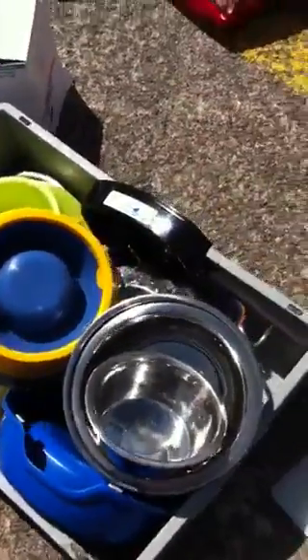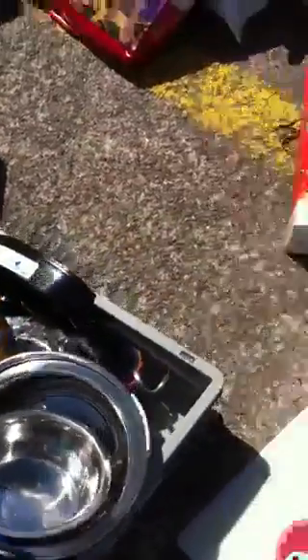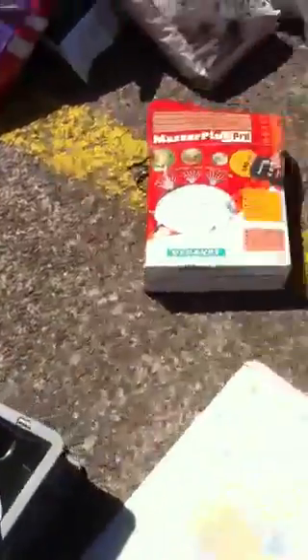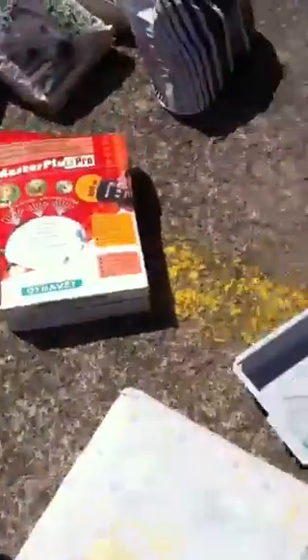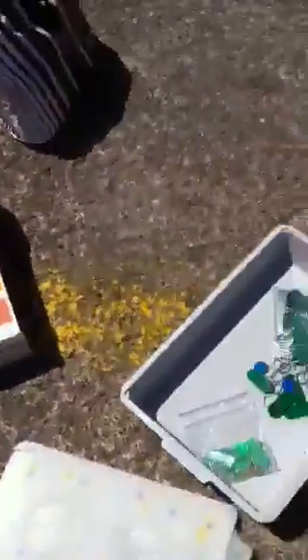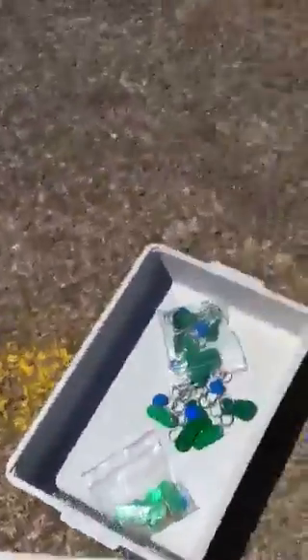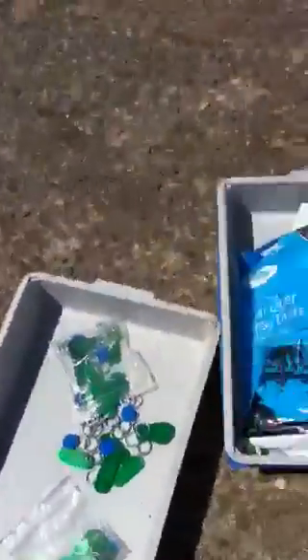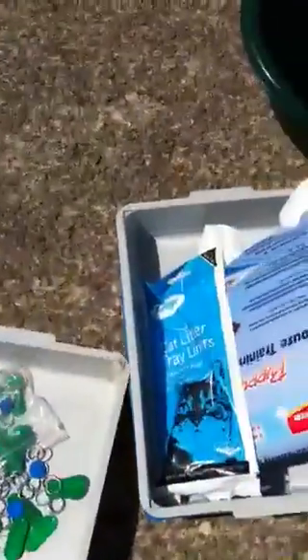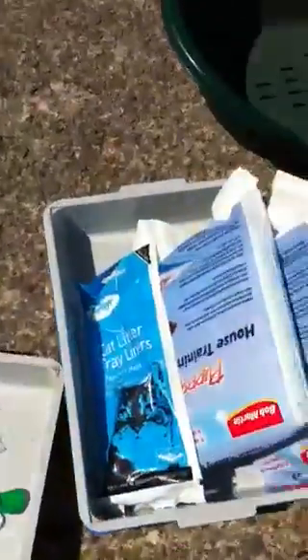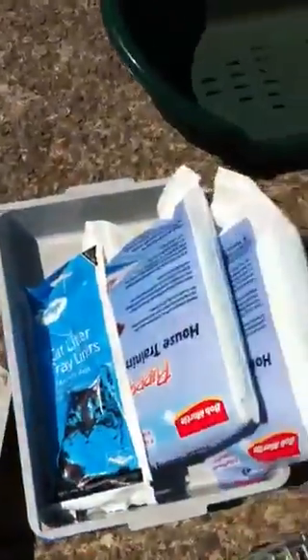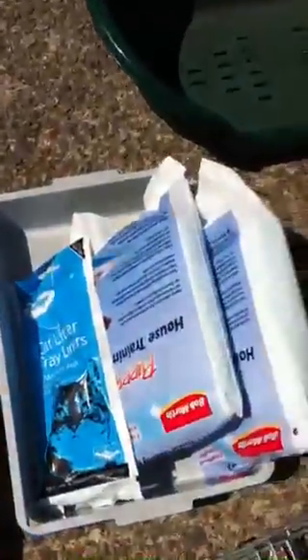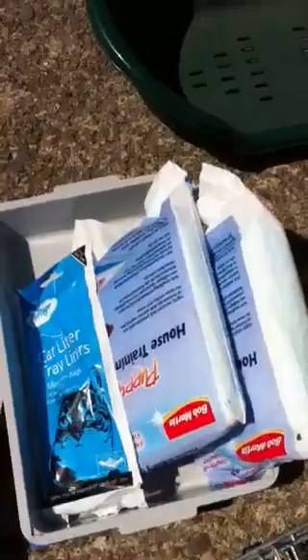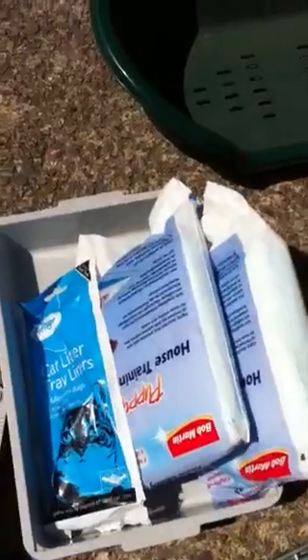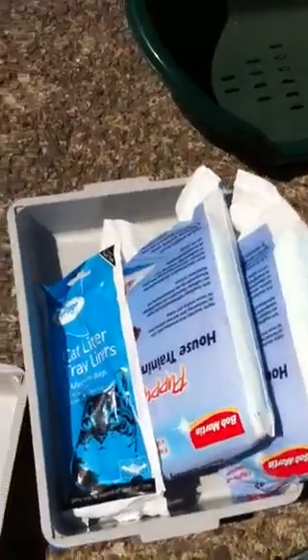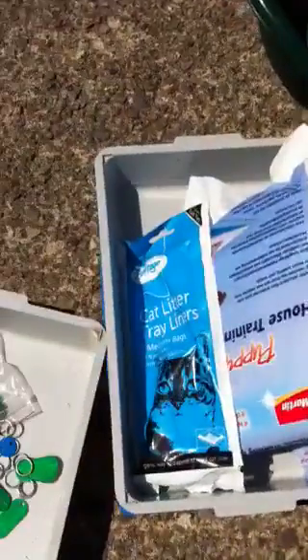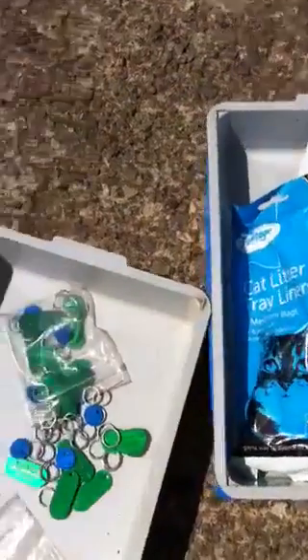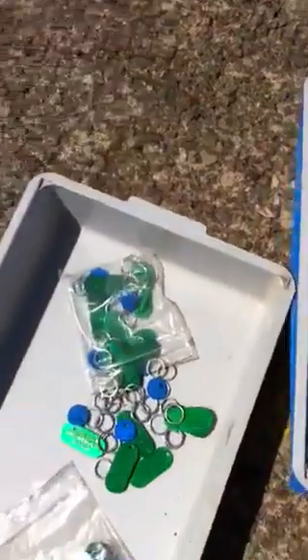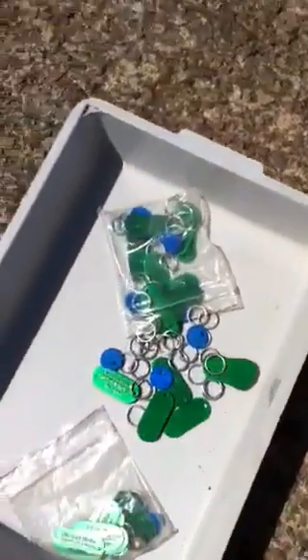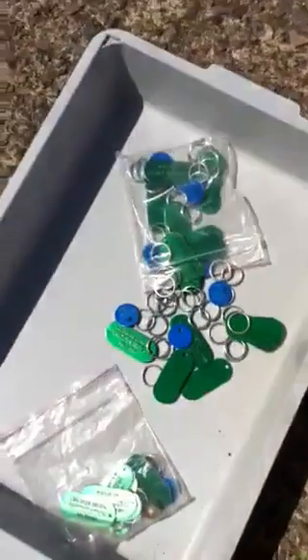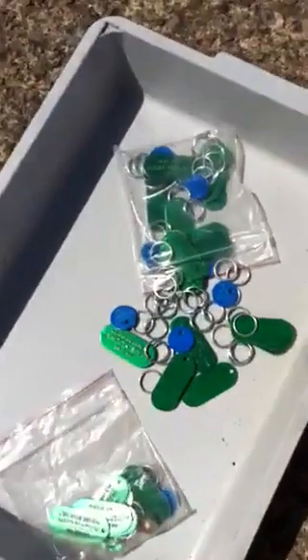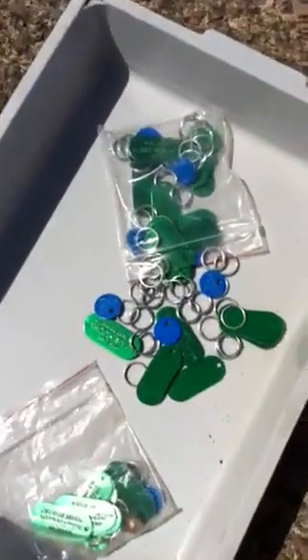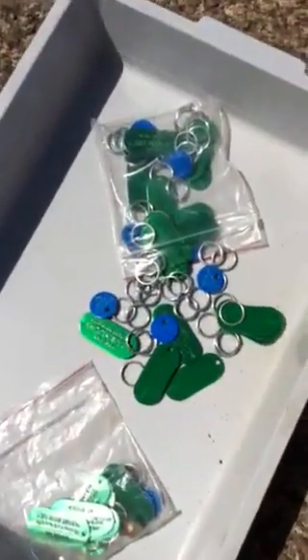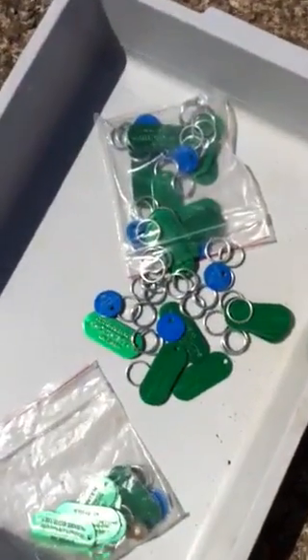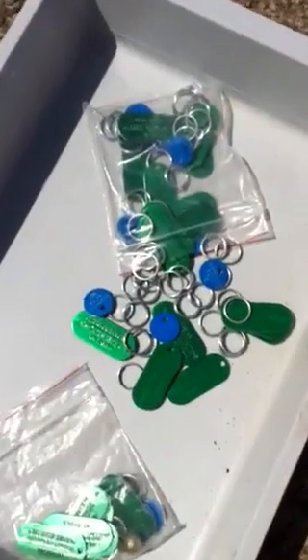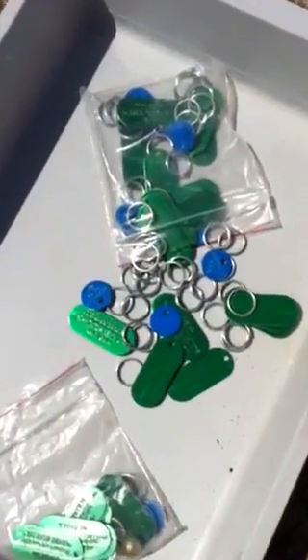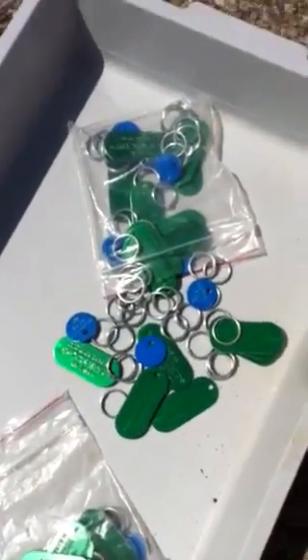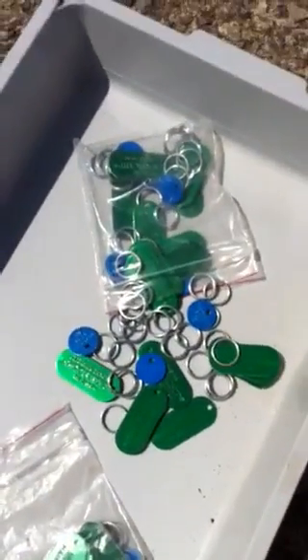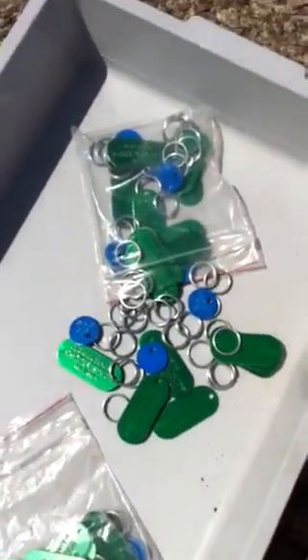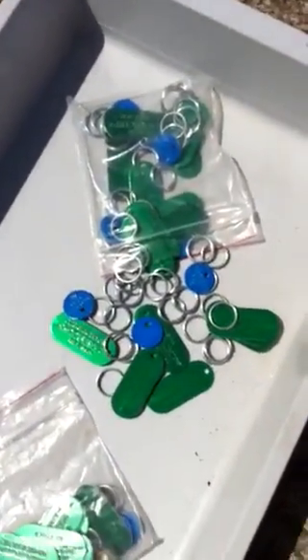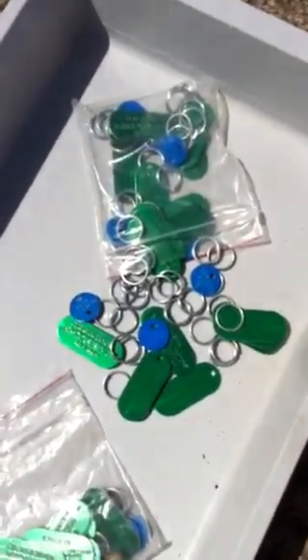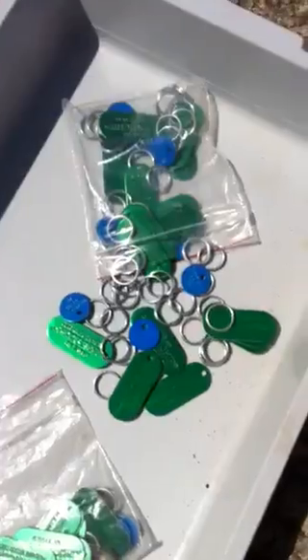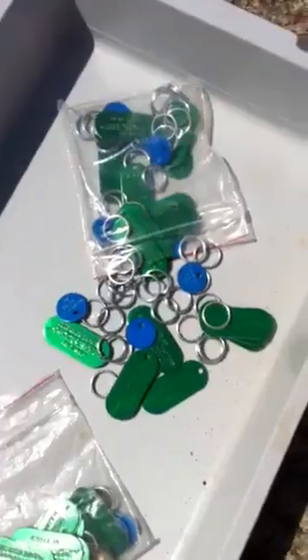We have some cat litter trays. We have some identity tags to say that the animals have been chipped.